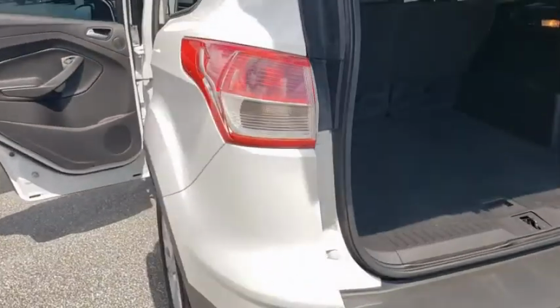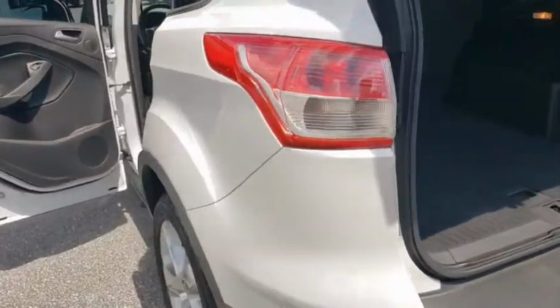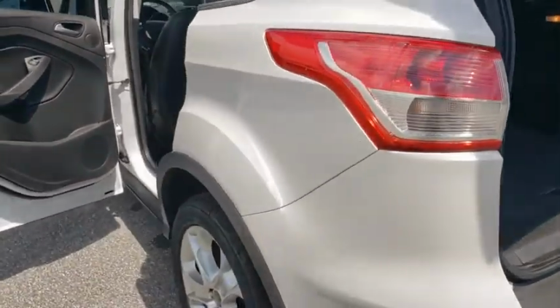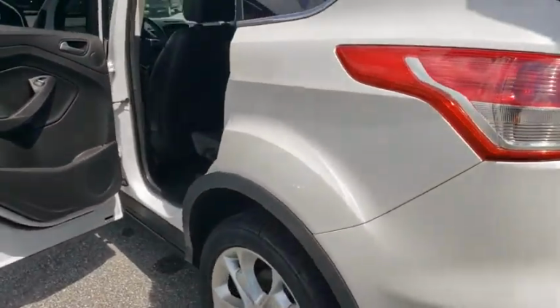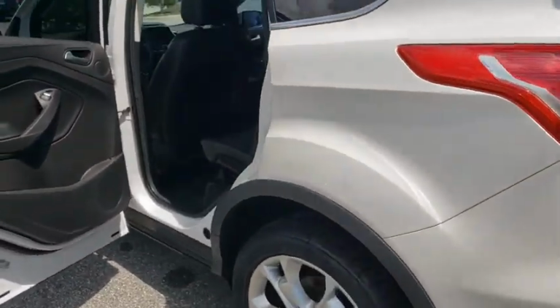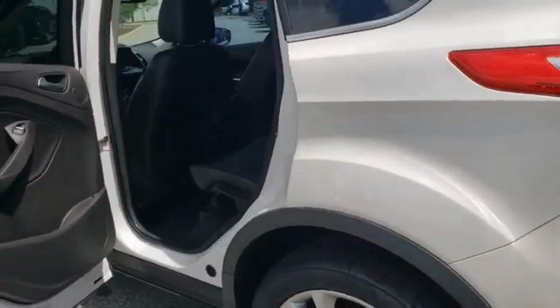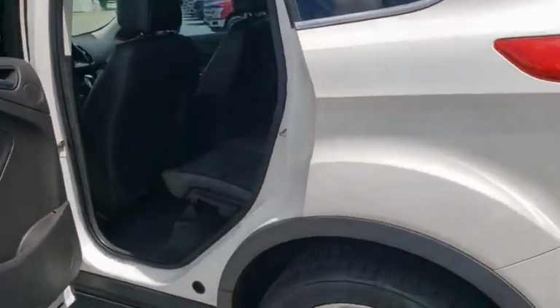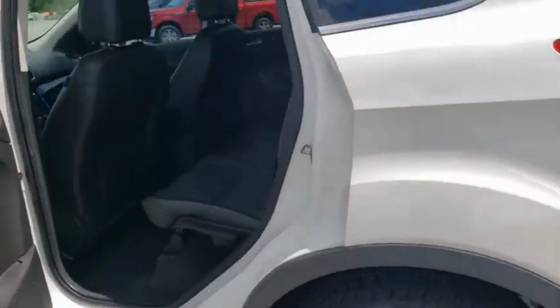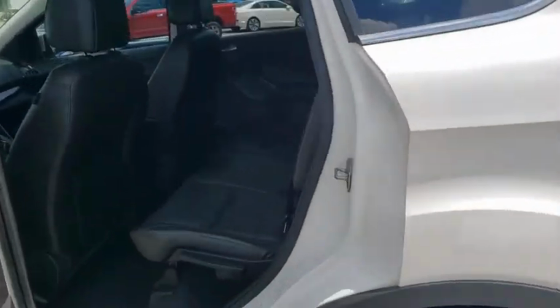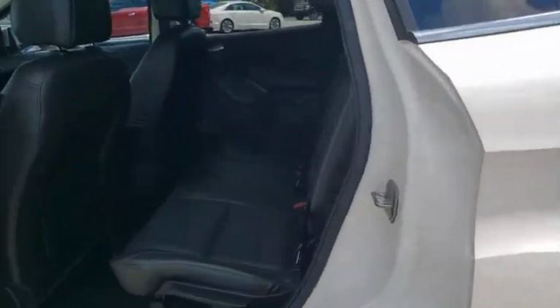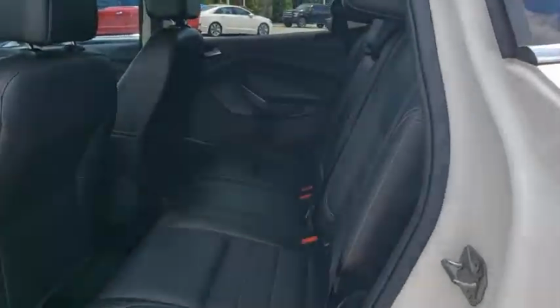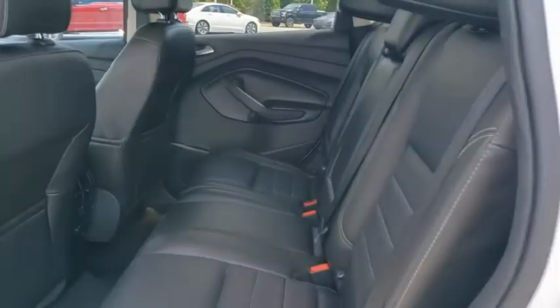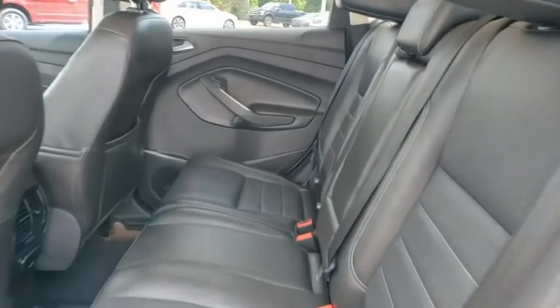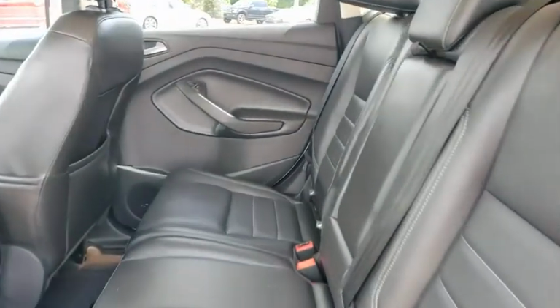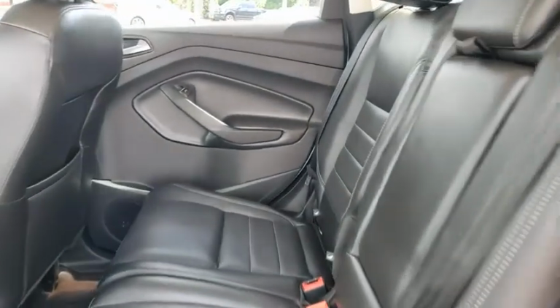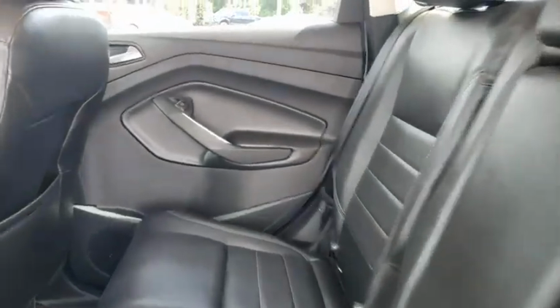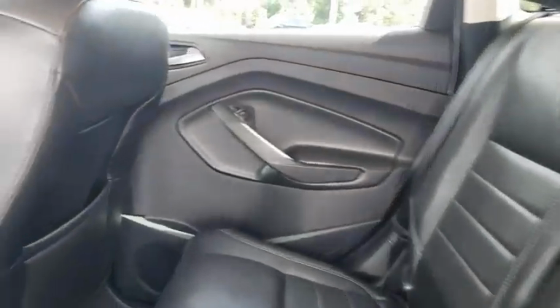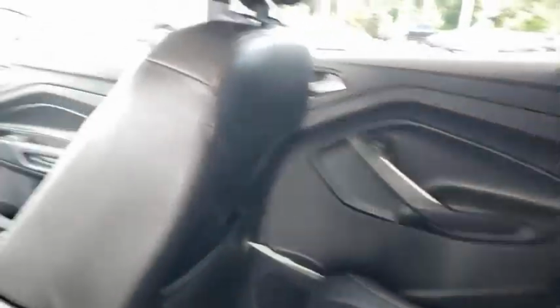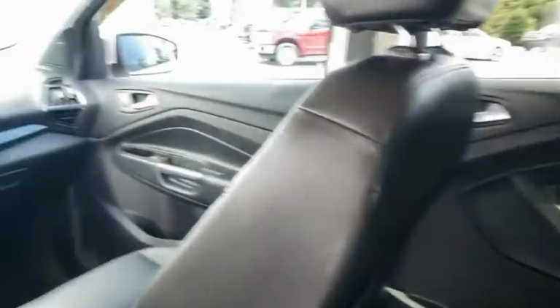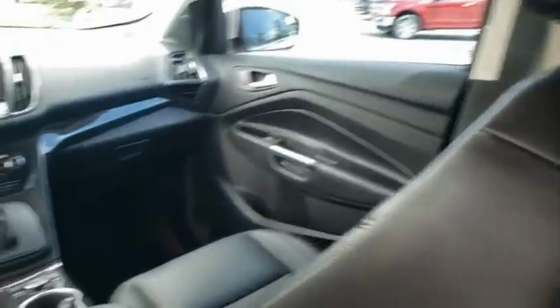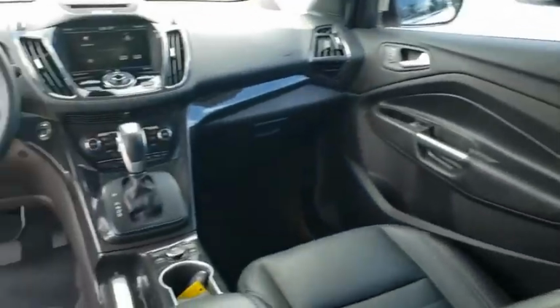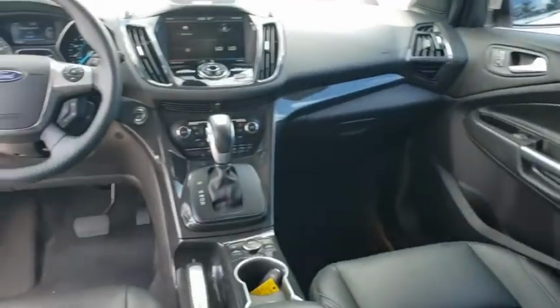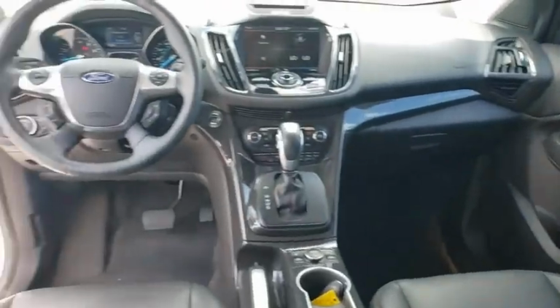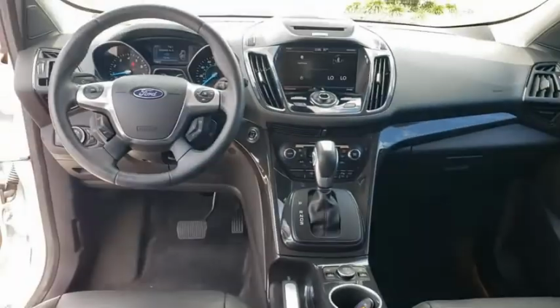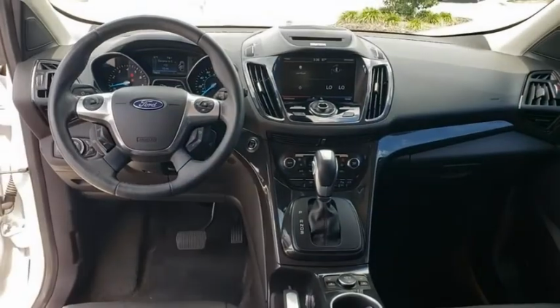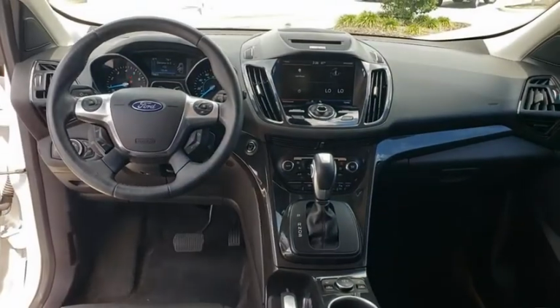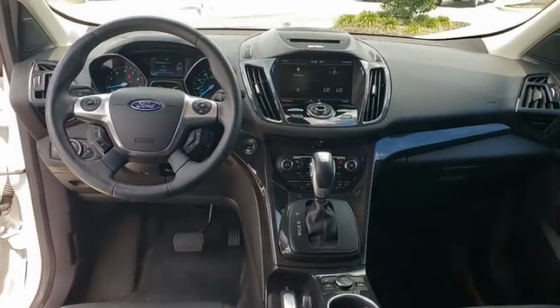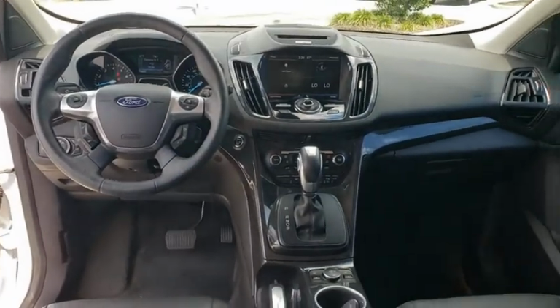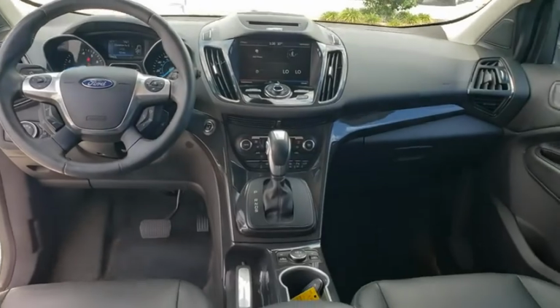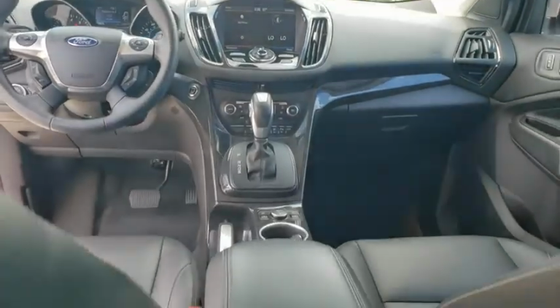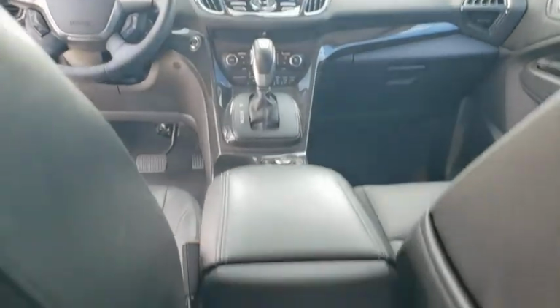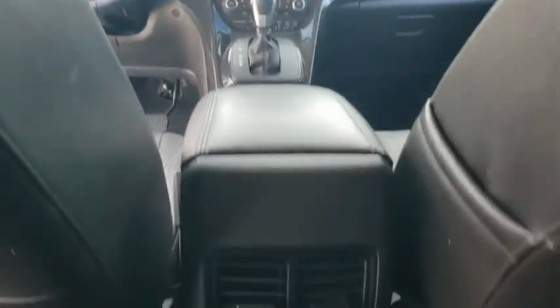Anti-lock braking system, Bluetooth, leather-wrapped steering wheel, adjustable steering wheel, power steering, floor mats, cruise control, auto-dimming rear-view mirror, keyless start.